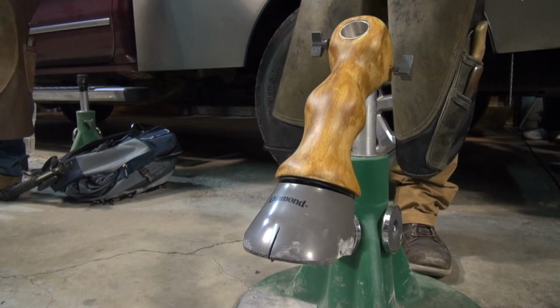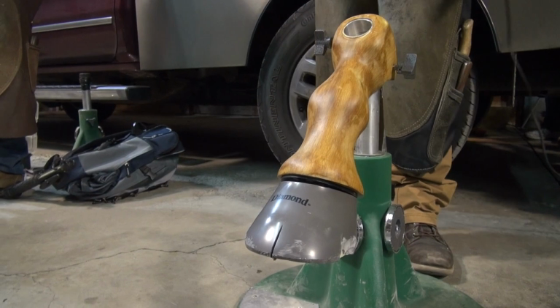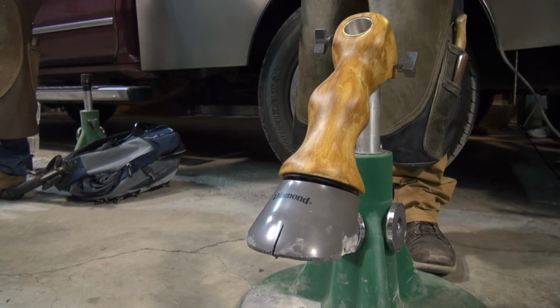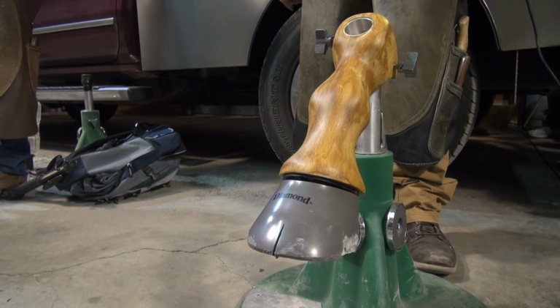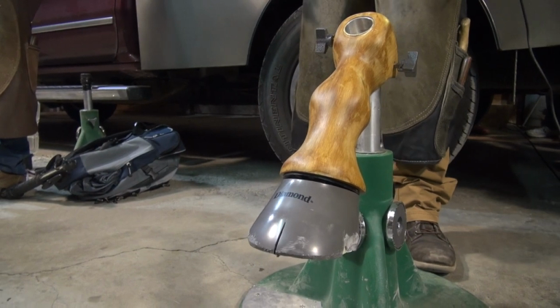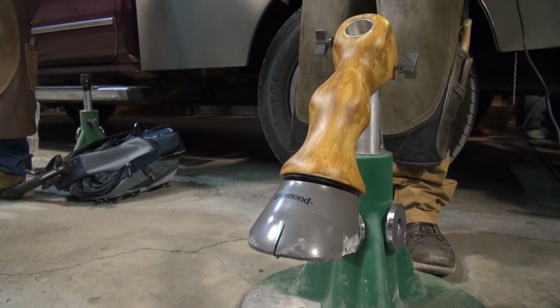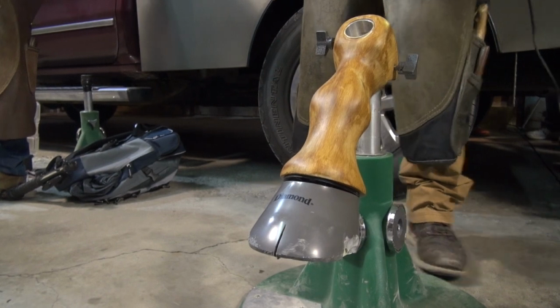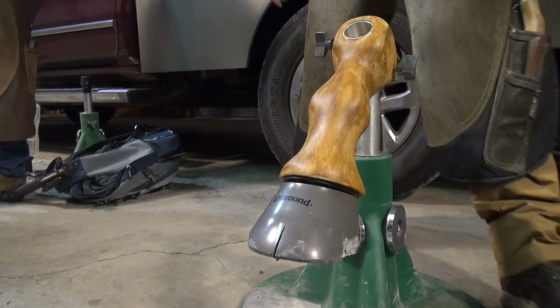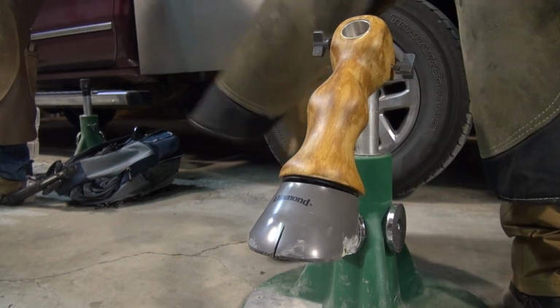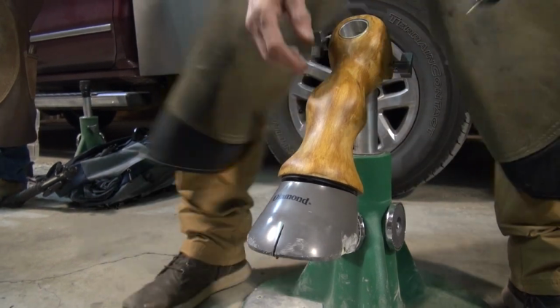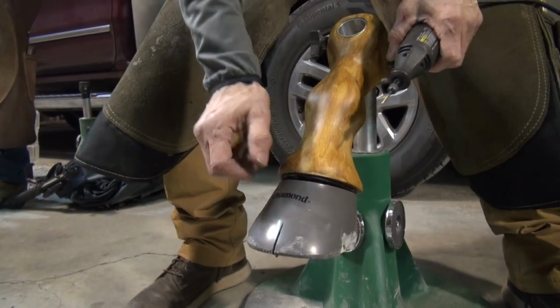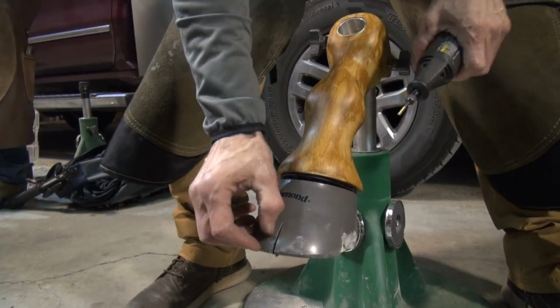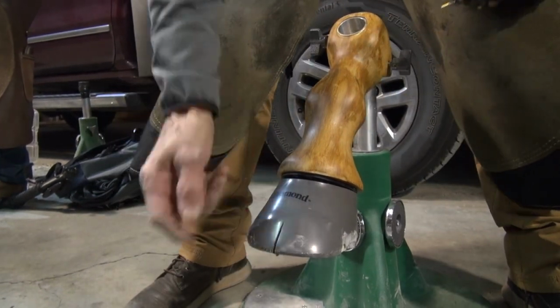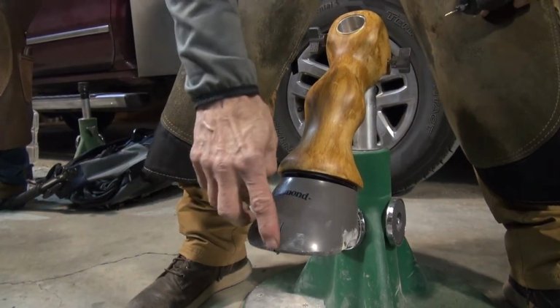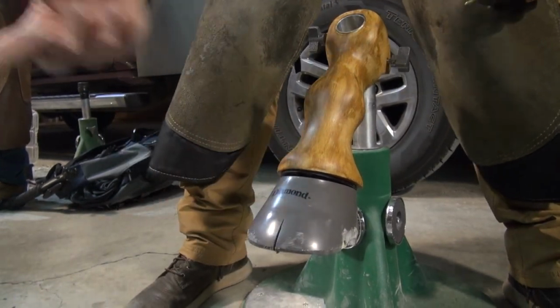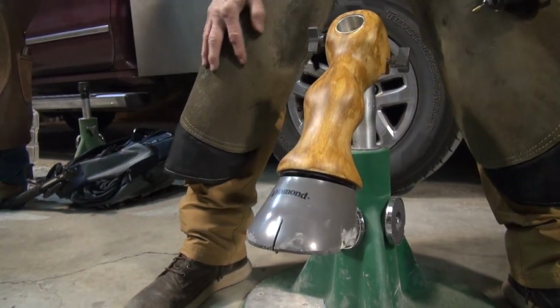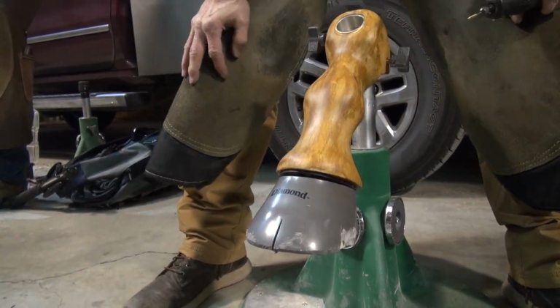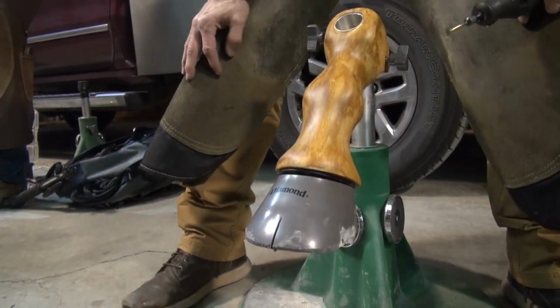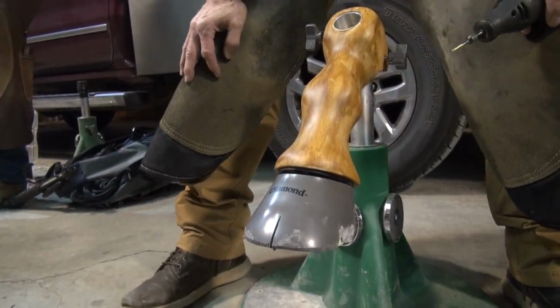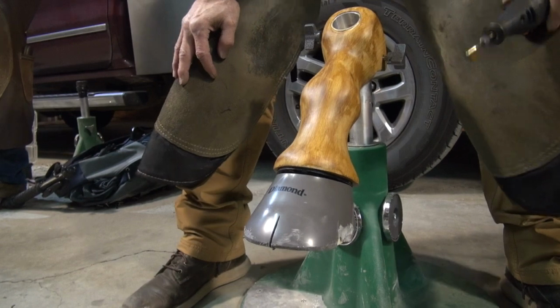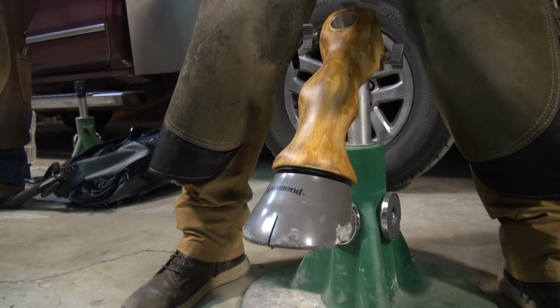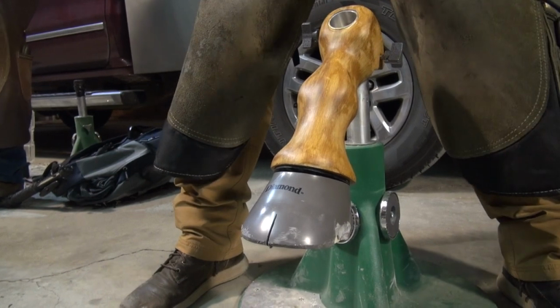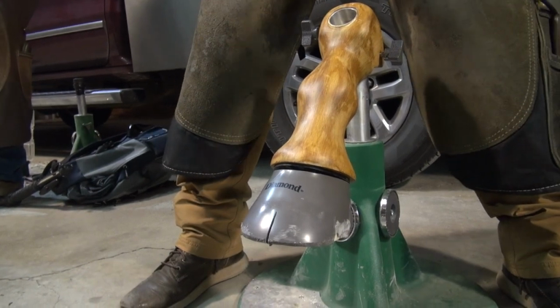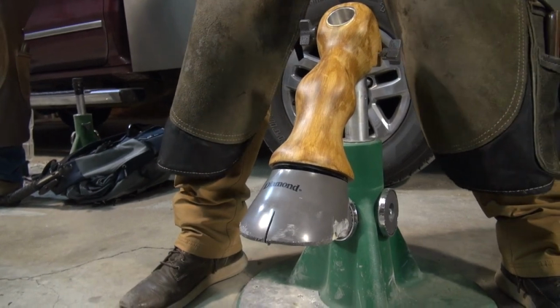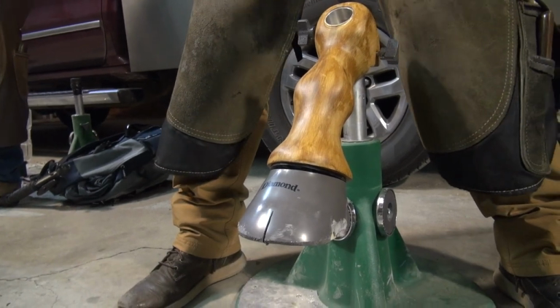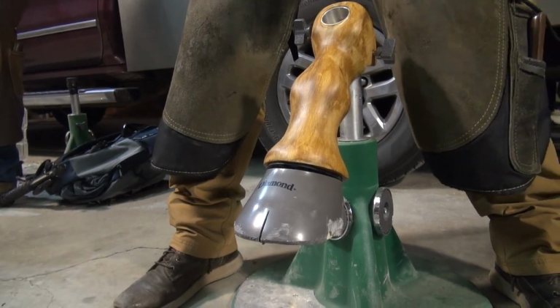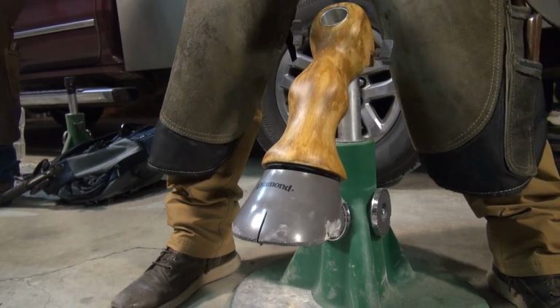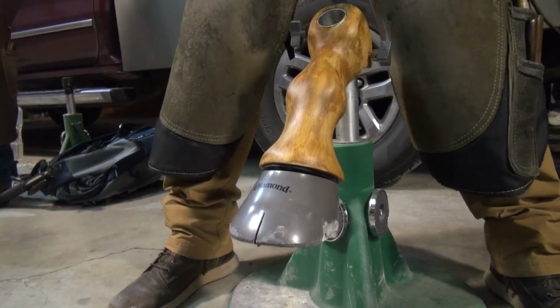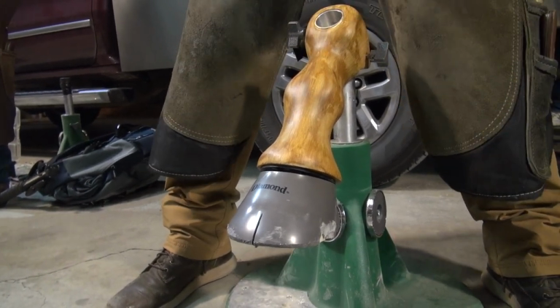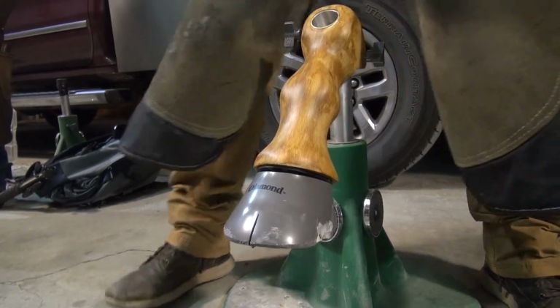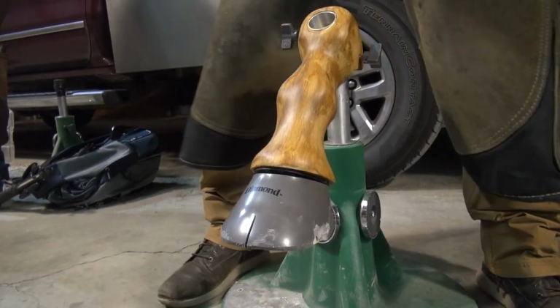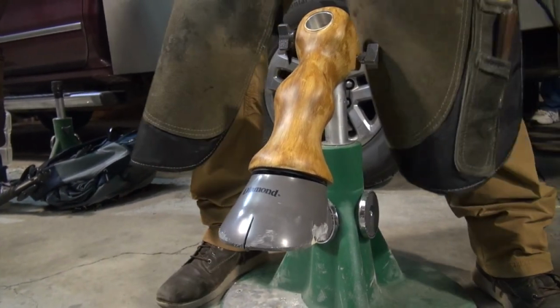A lot of times, sometimes it's not that high, sometimes you barely see it. But if I get this thing going here and get in there, you can feel the camera.